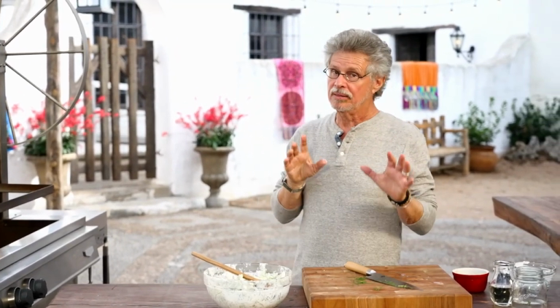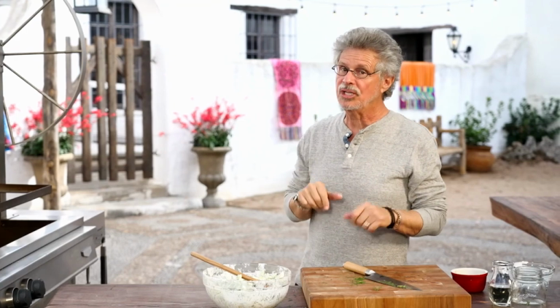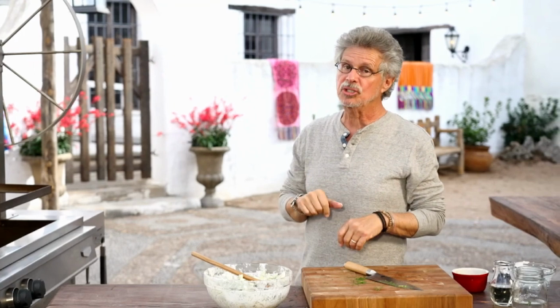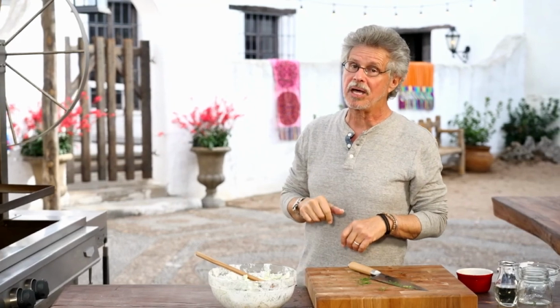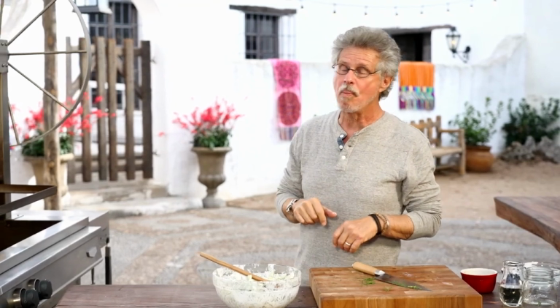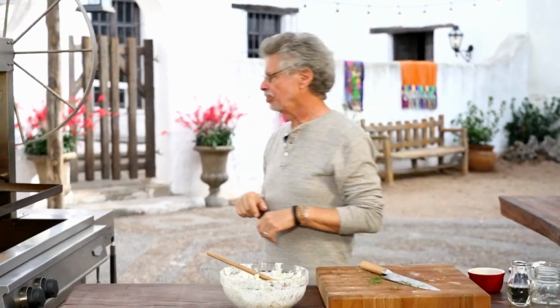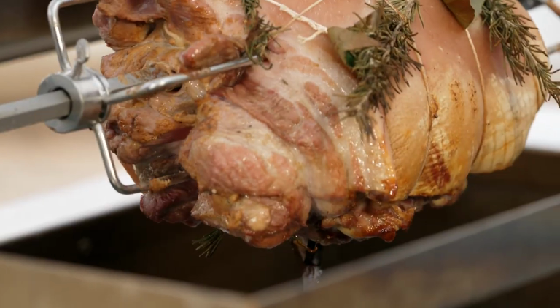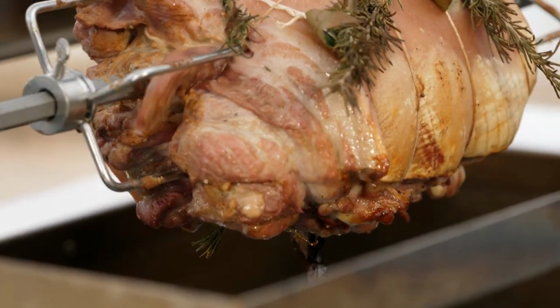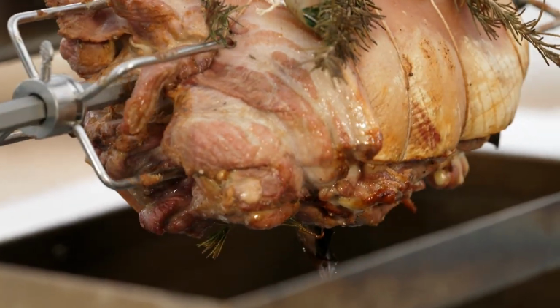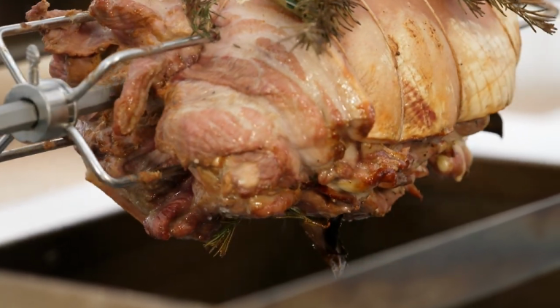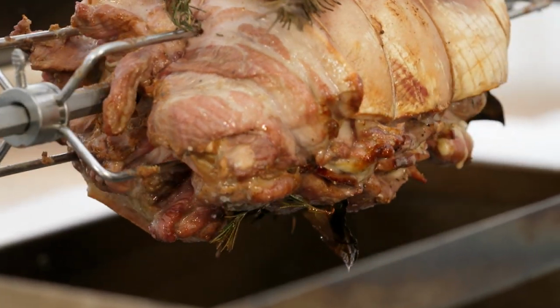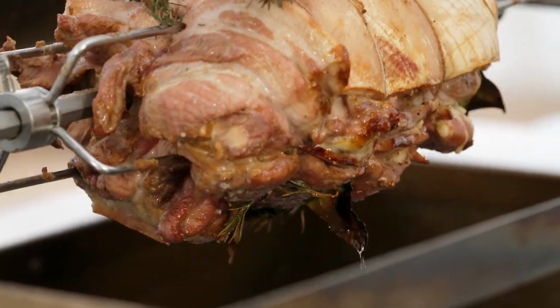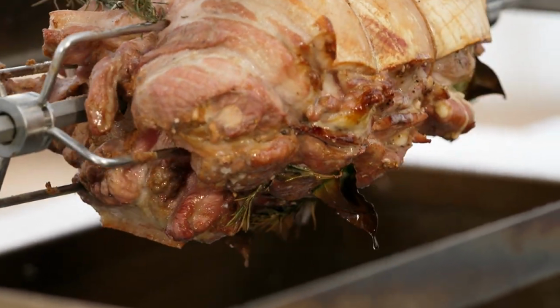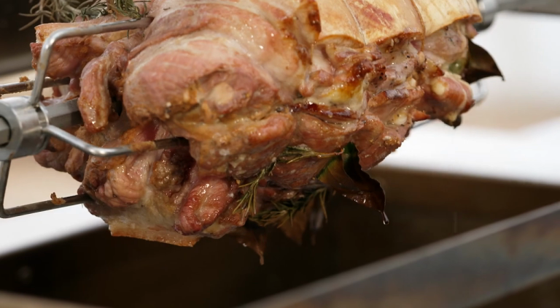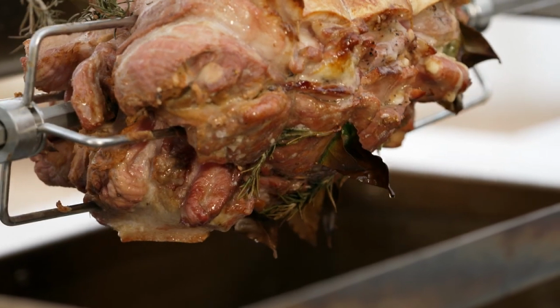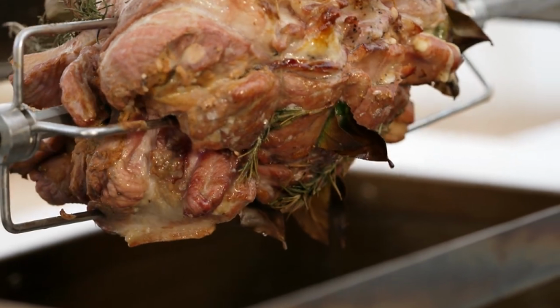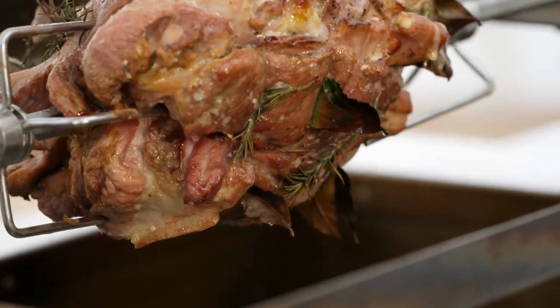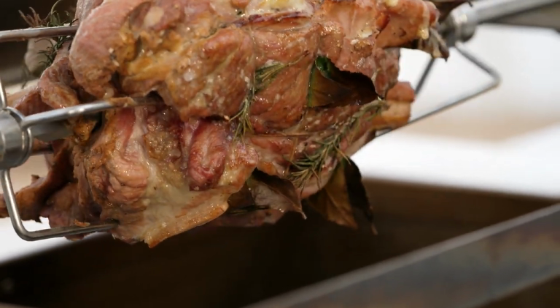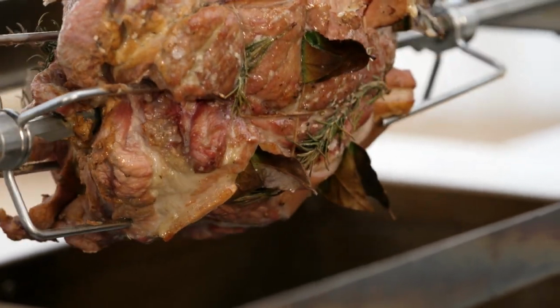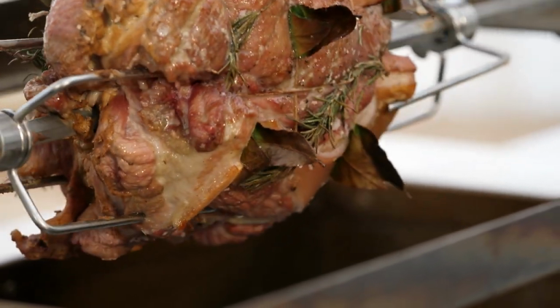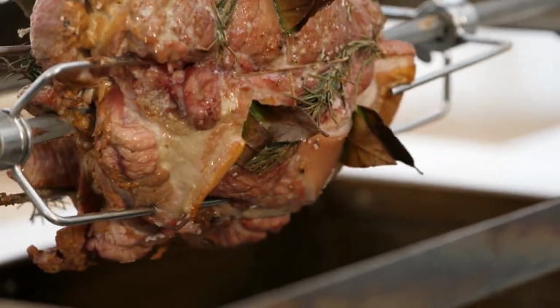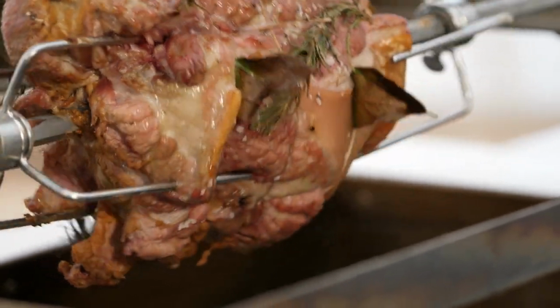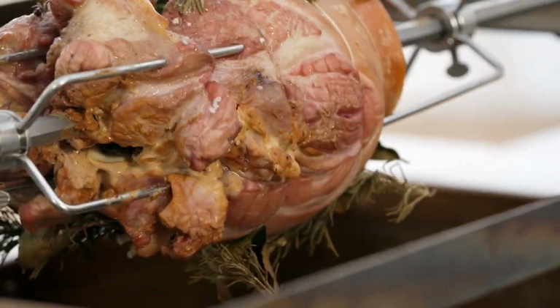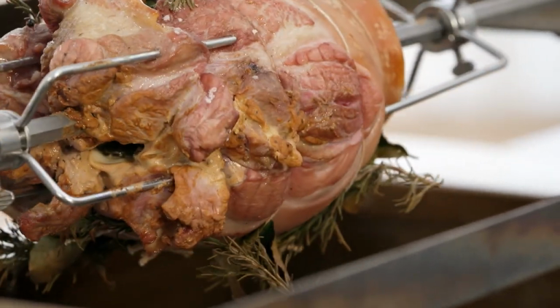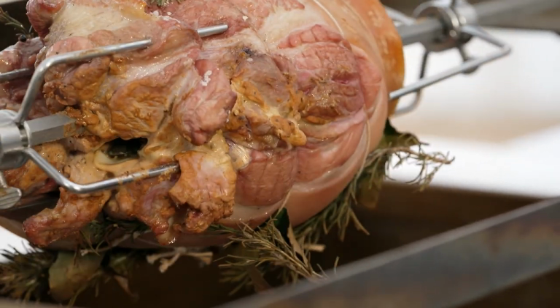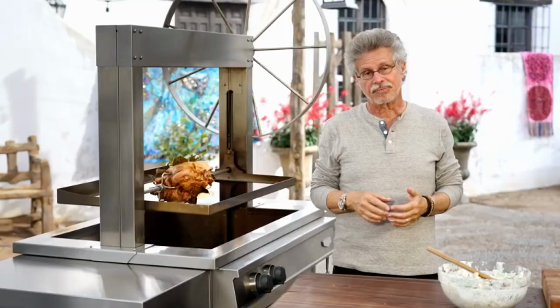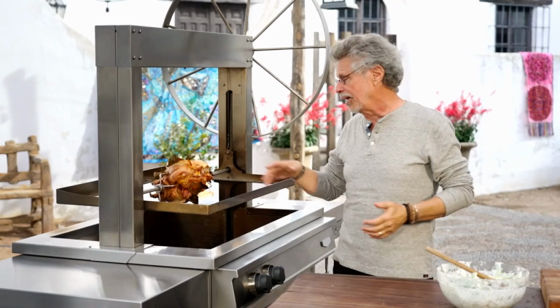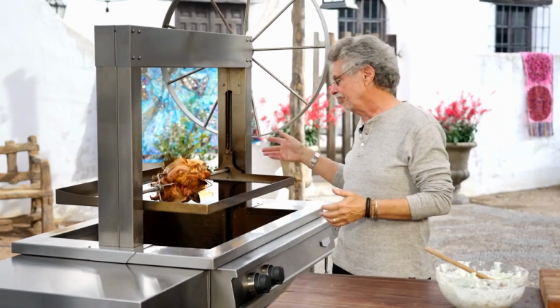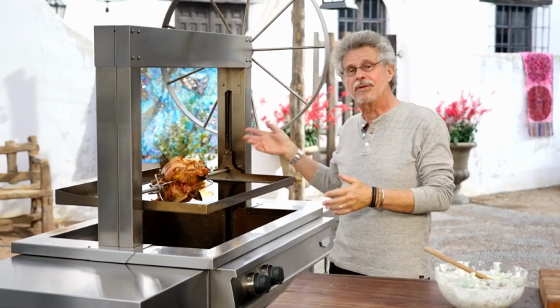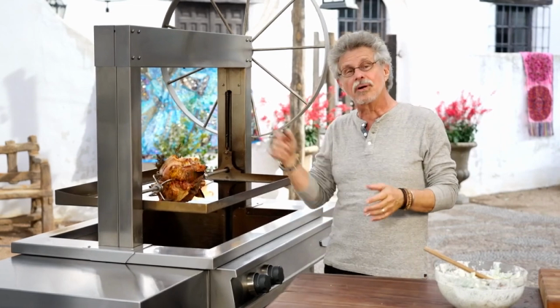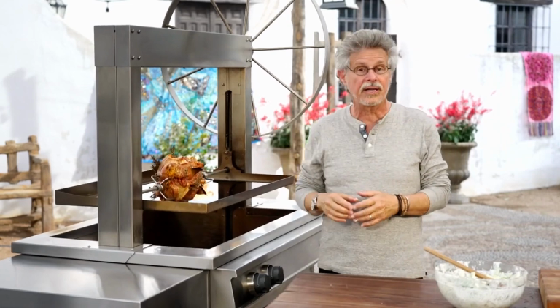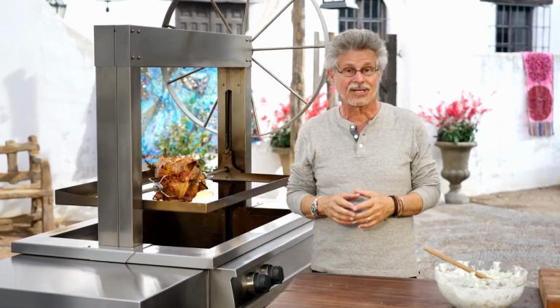Let's check the Spiesbraten. The roast is browning nicely, the fire looks good — it's just really a matter of patience. We've got another hour, hour and a half to go.